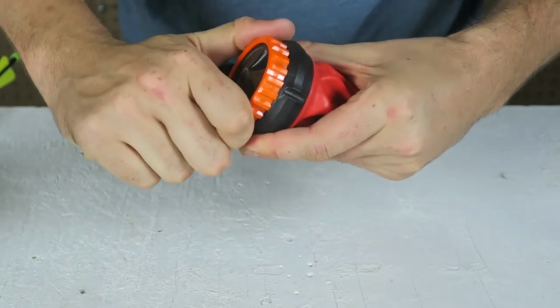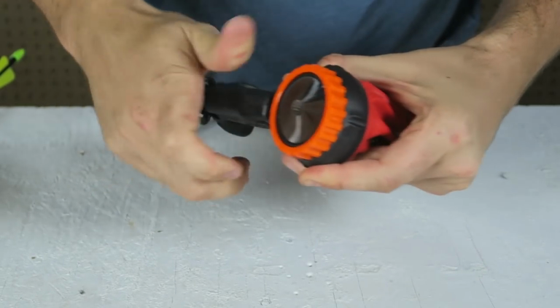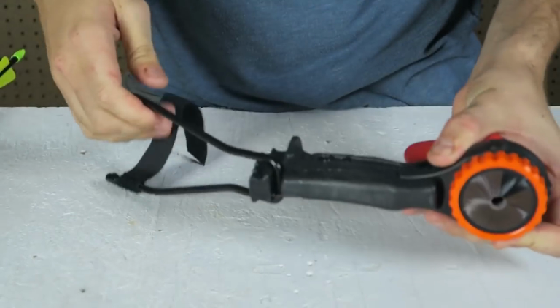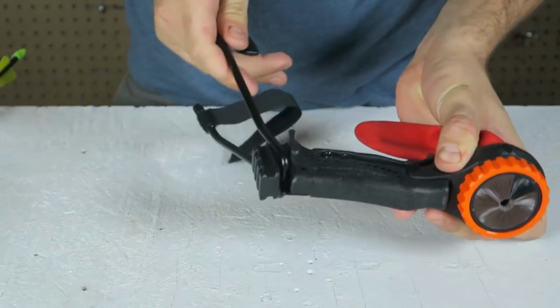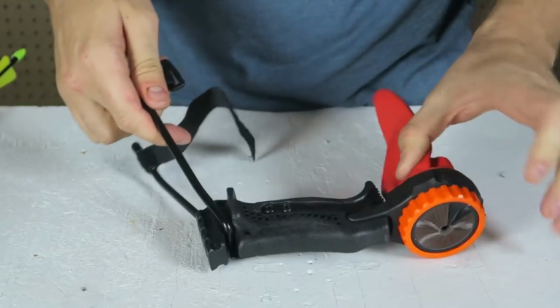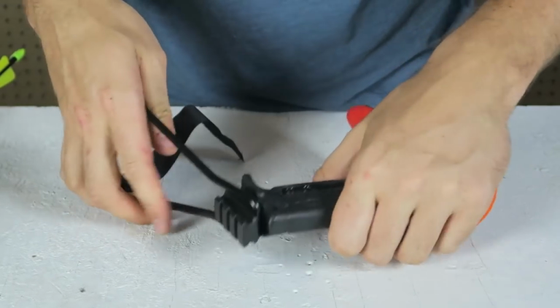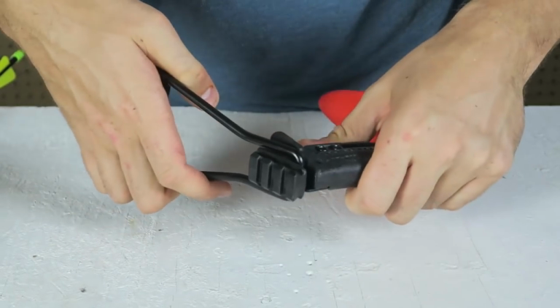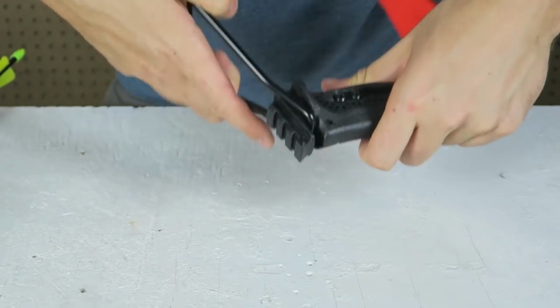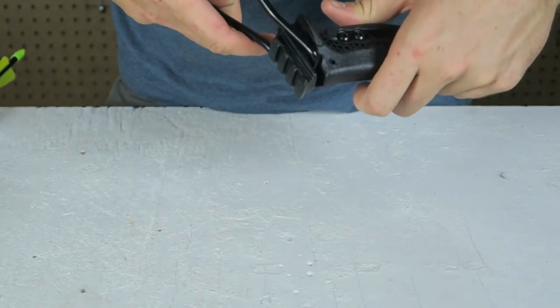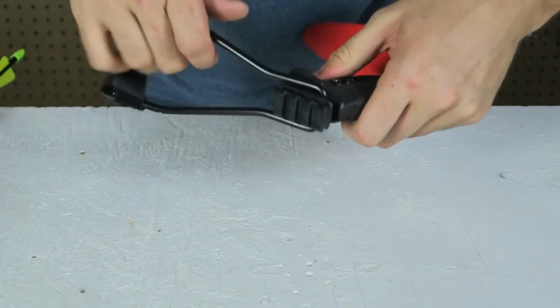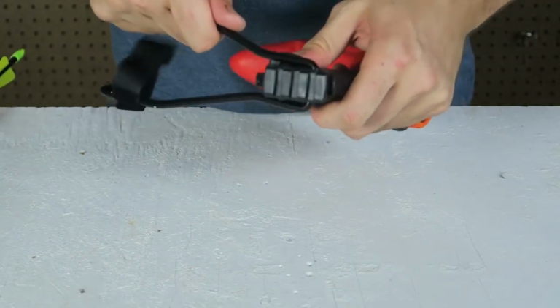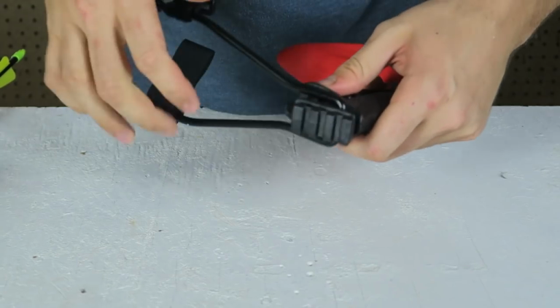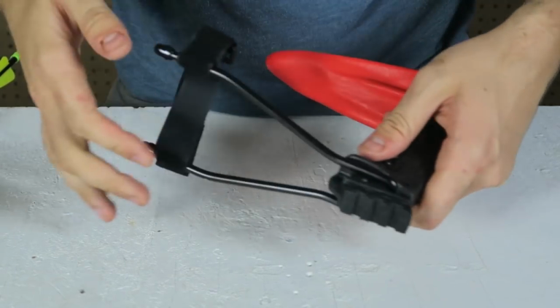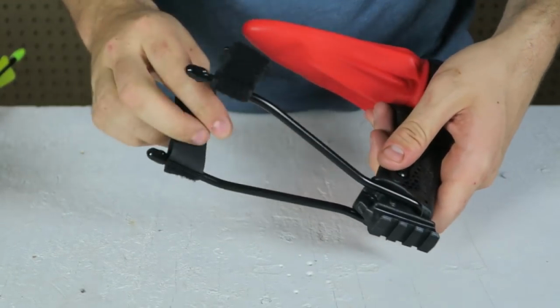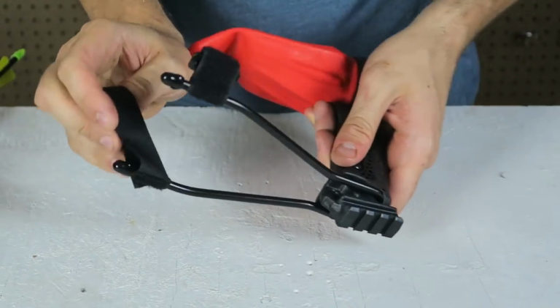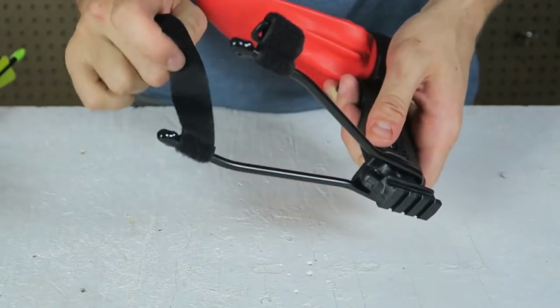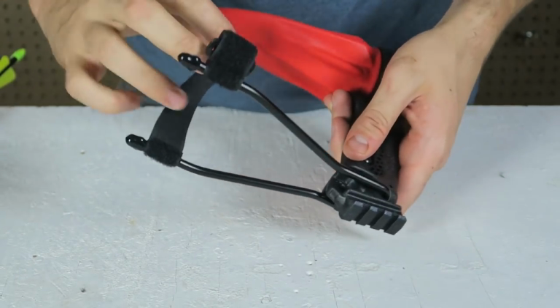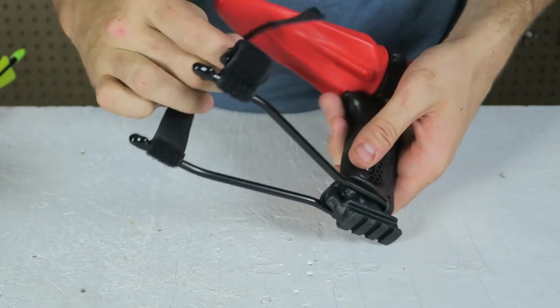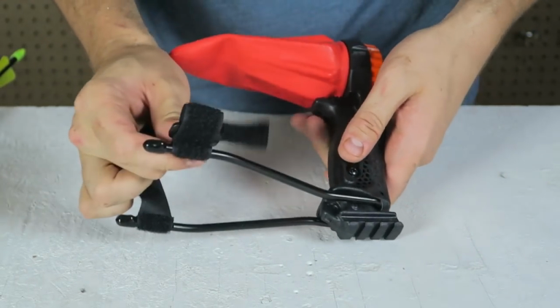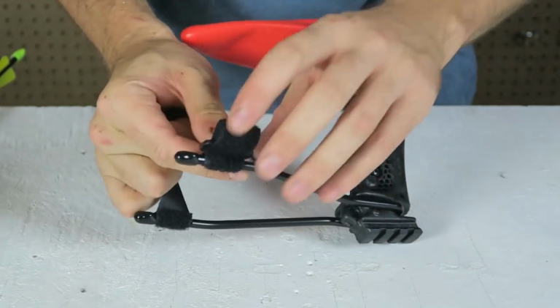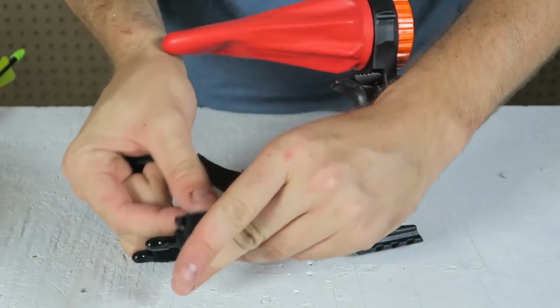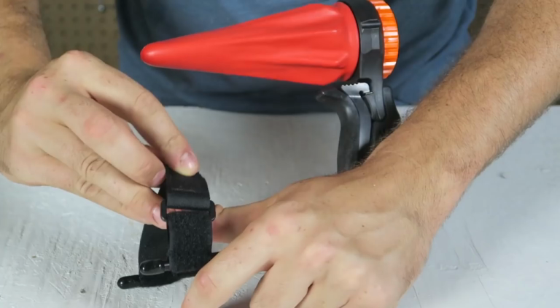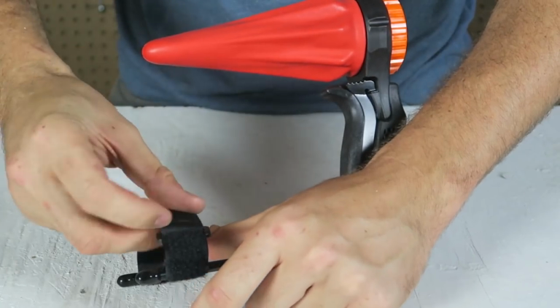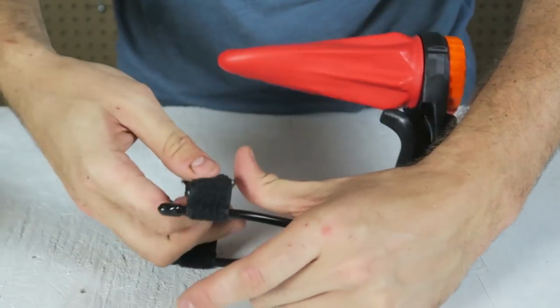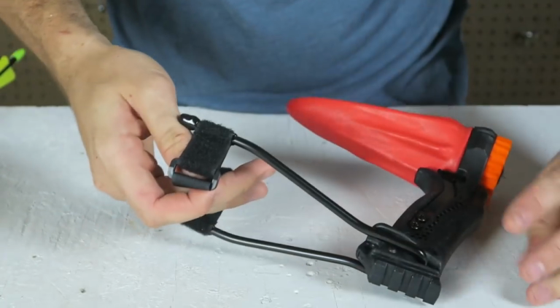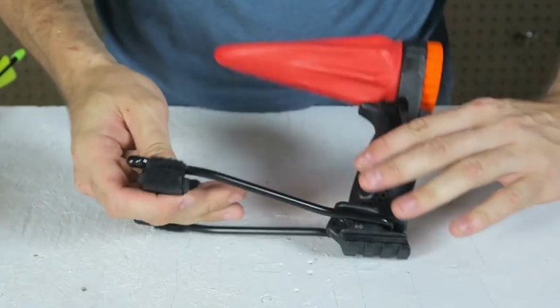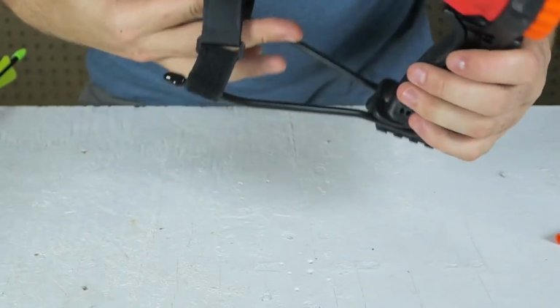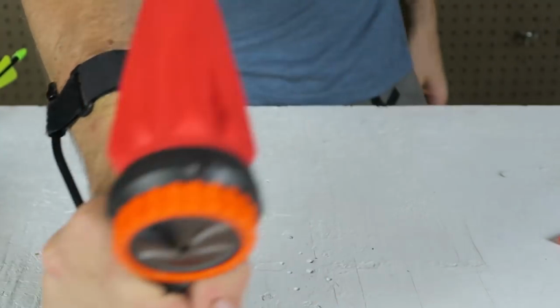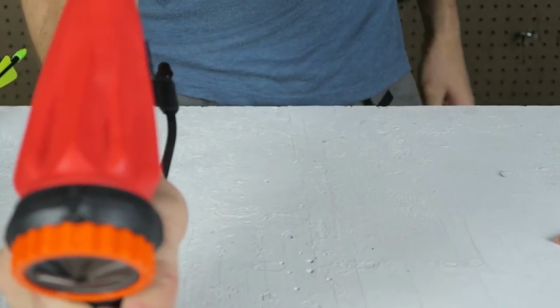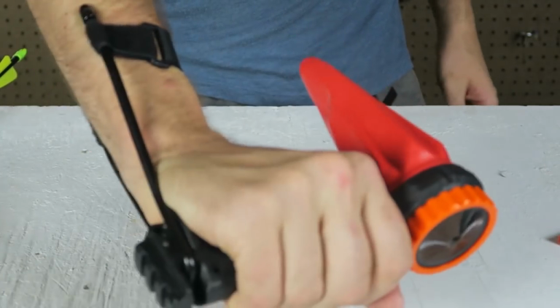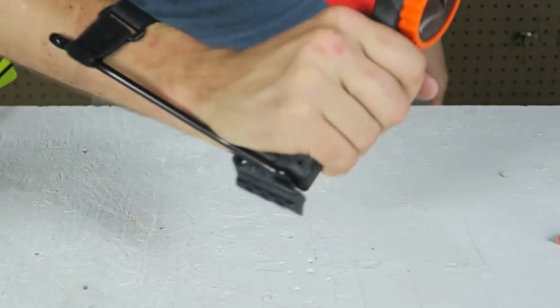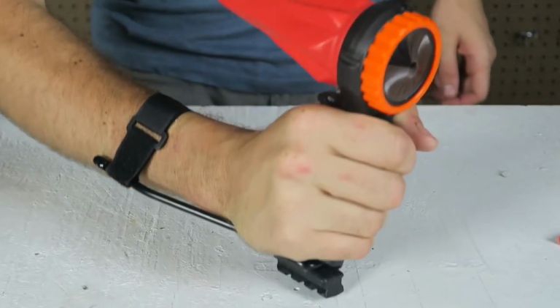And then this part is going to screw on here. Then this locks in here and that can go around your hand. We can adjust it later. Looks pretty cool, huh?